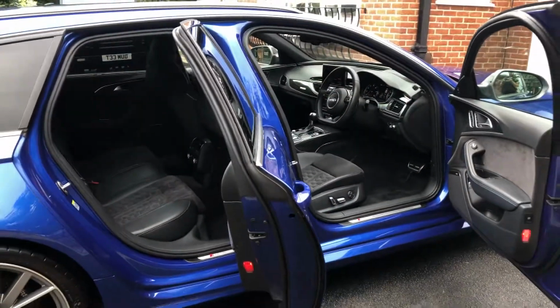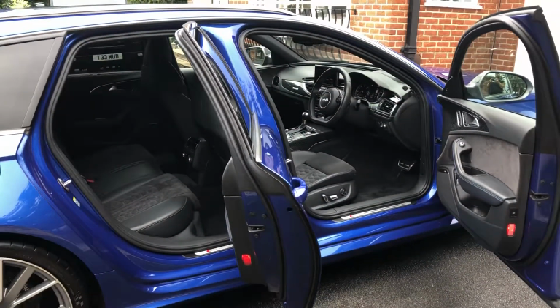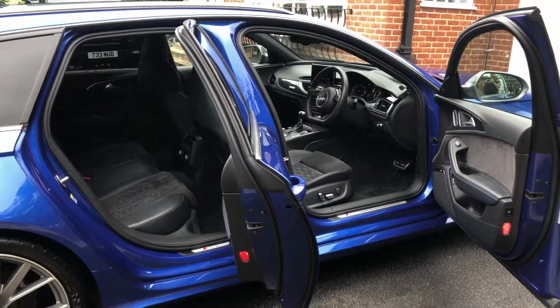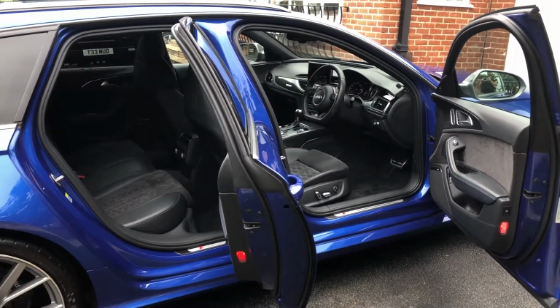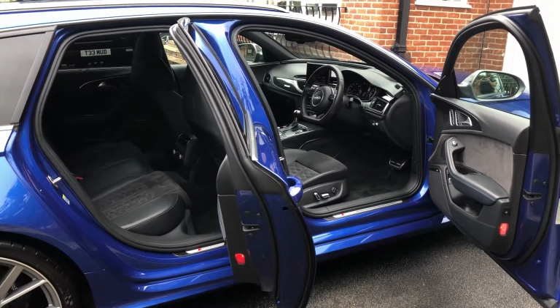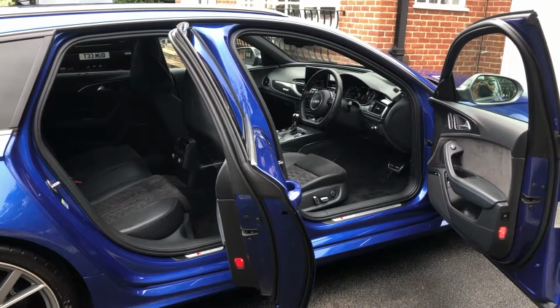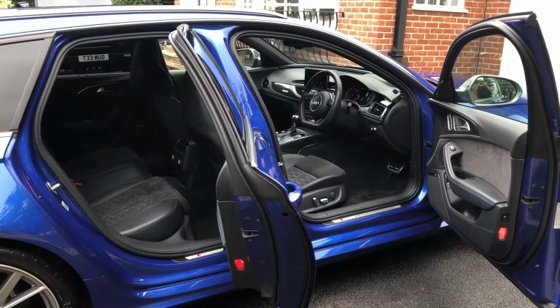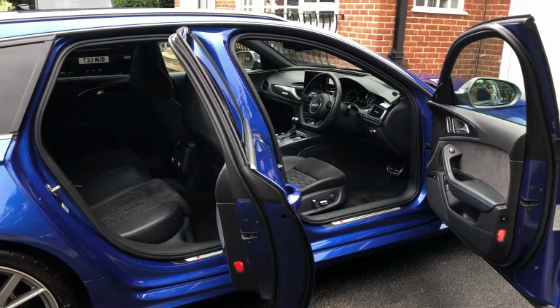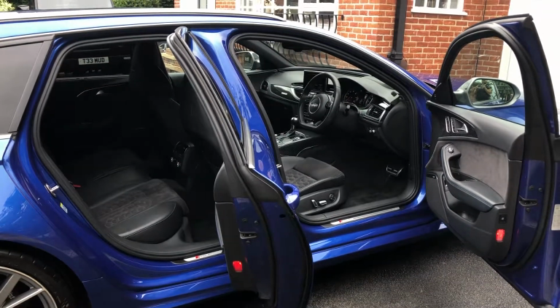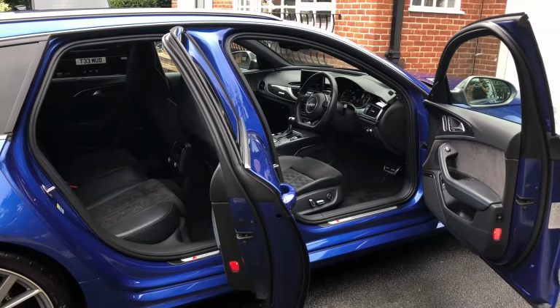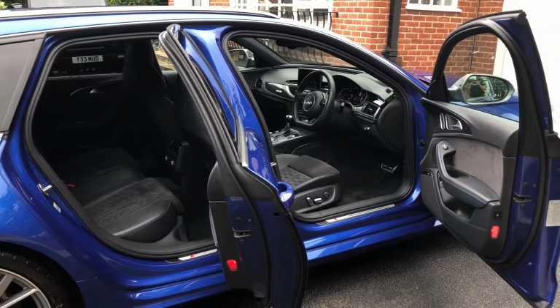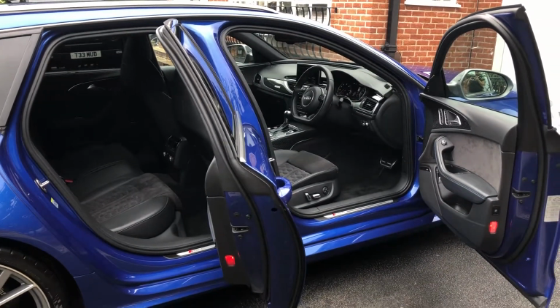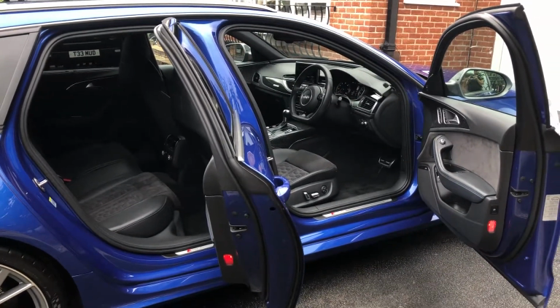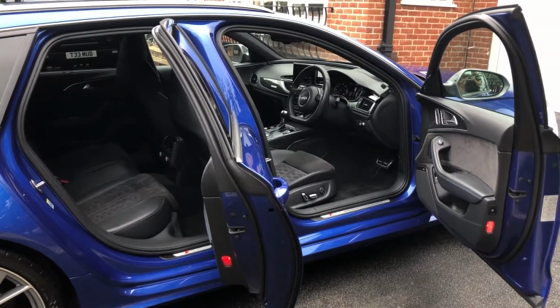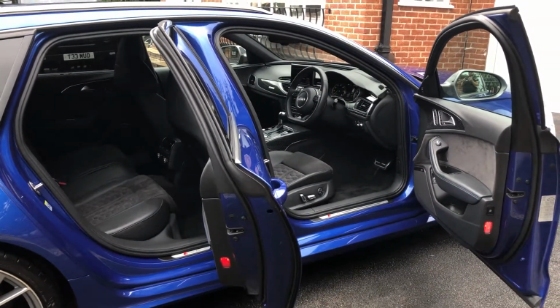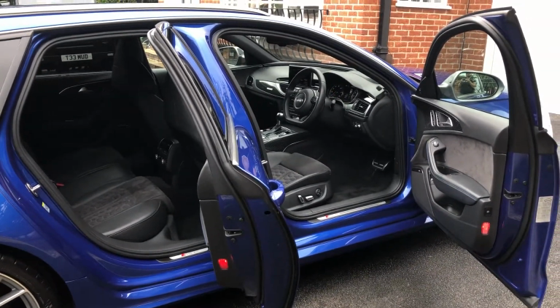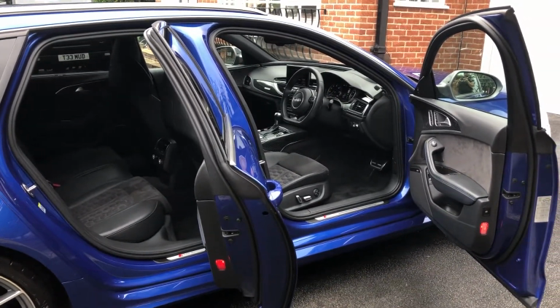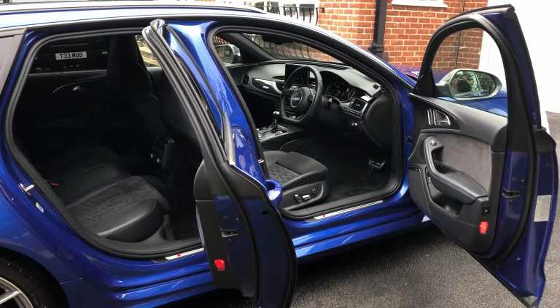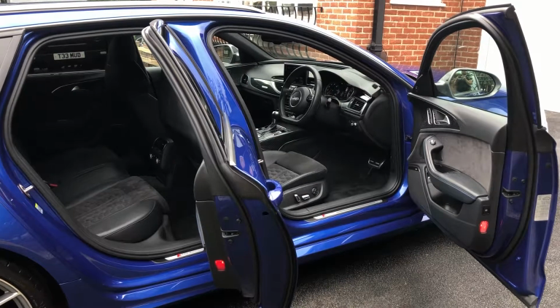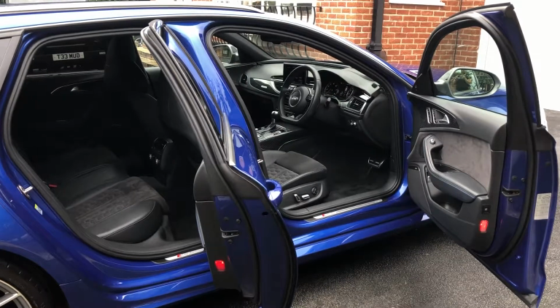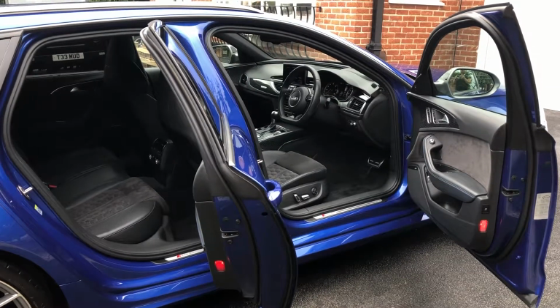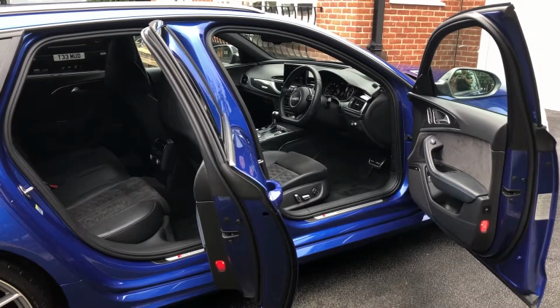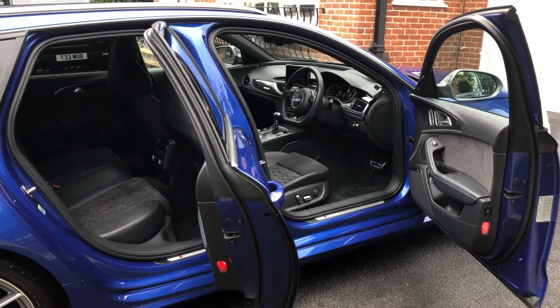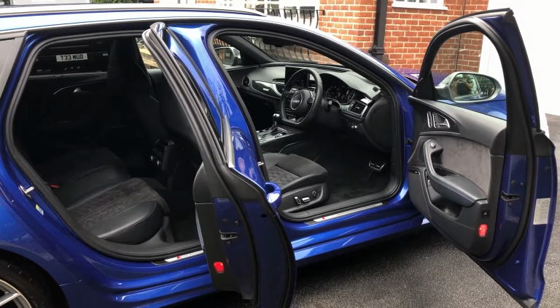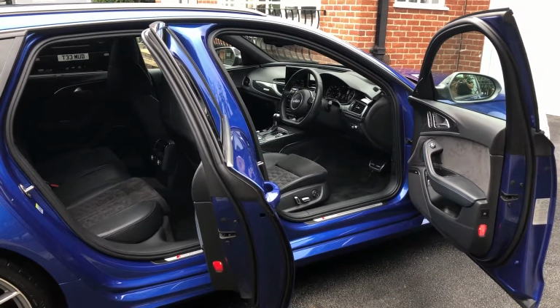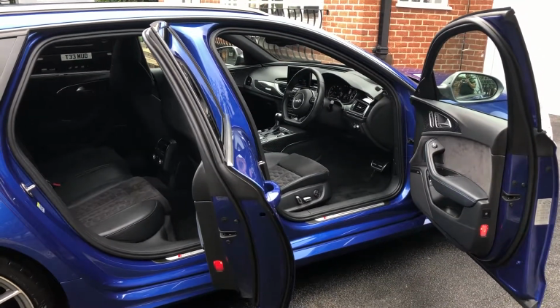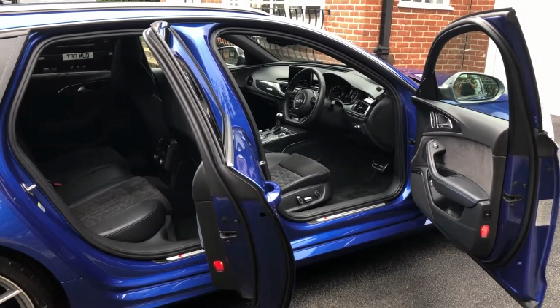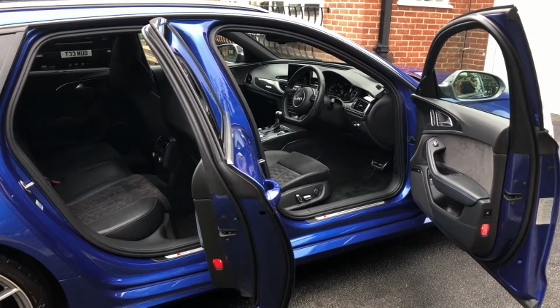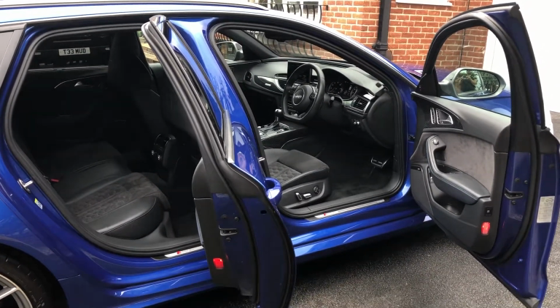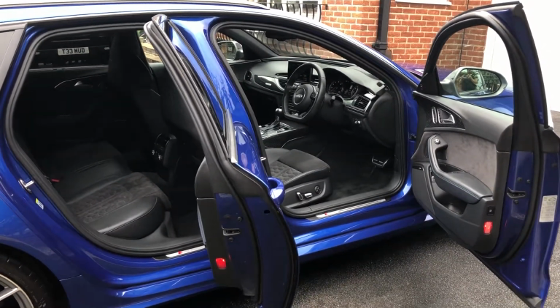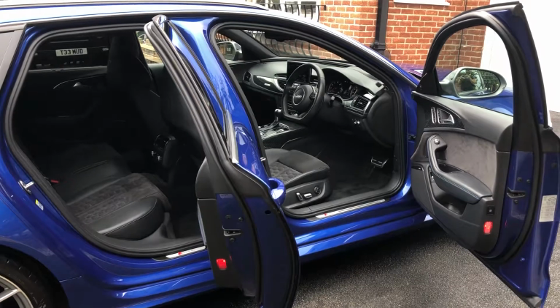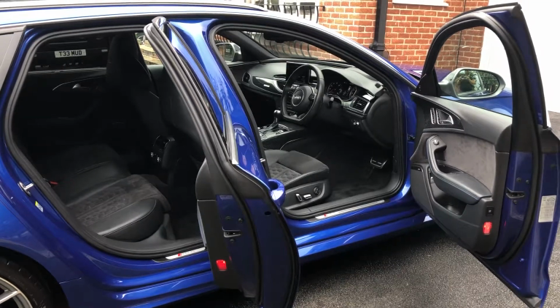That's our Audi RS6 Performance, 2016 66-plate, so it's still under three years old. Any questions, if you'd like any finance quotes or part exchange, please give me a call or drop me an email. My name's Eli — thank you for watching.